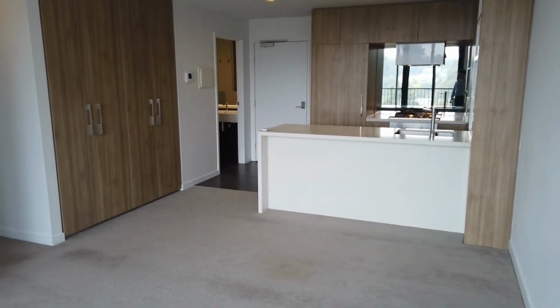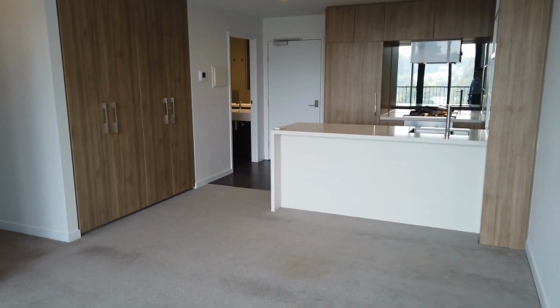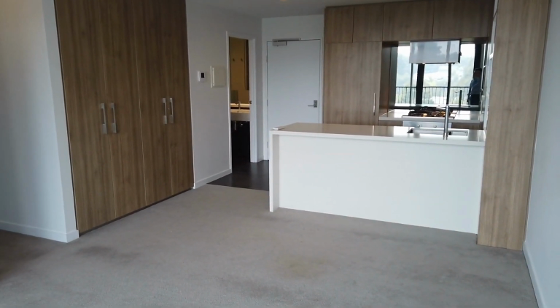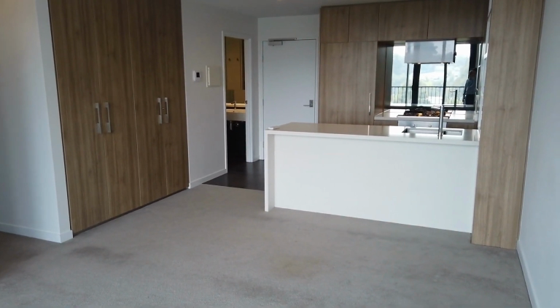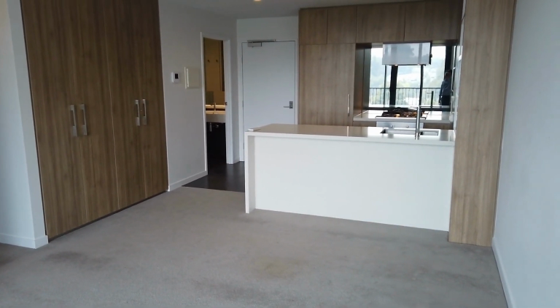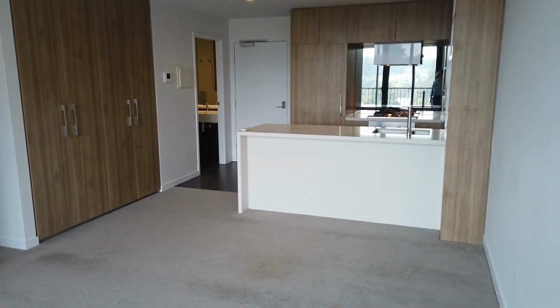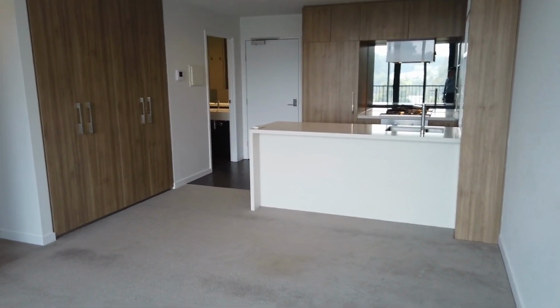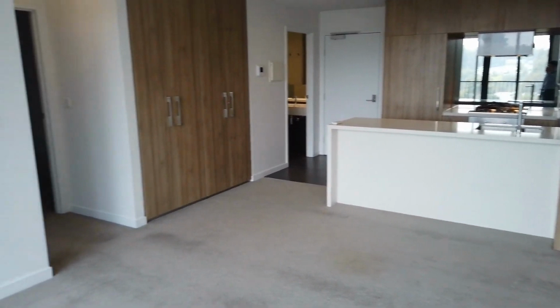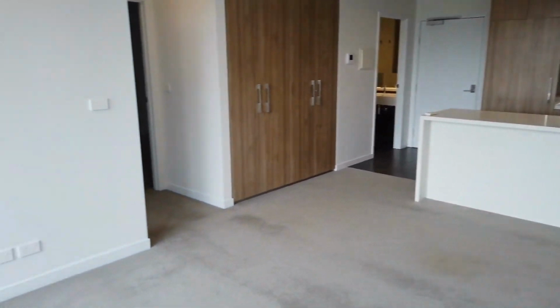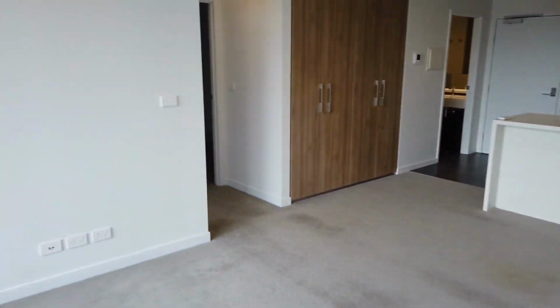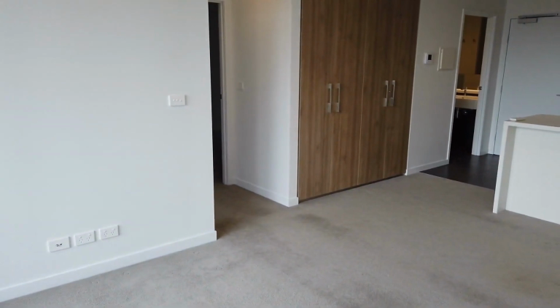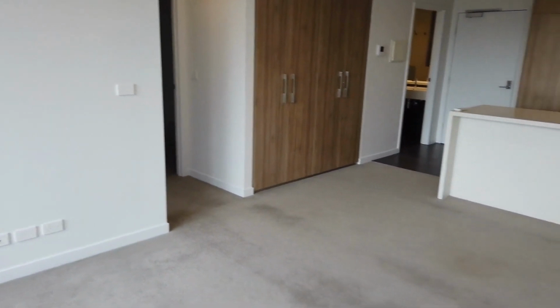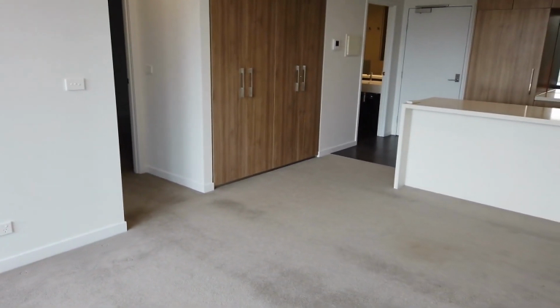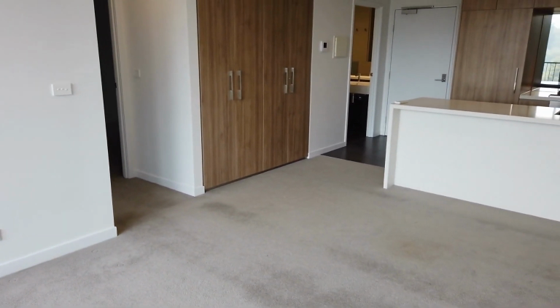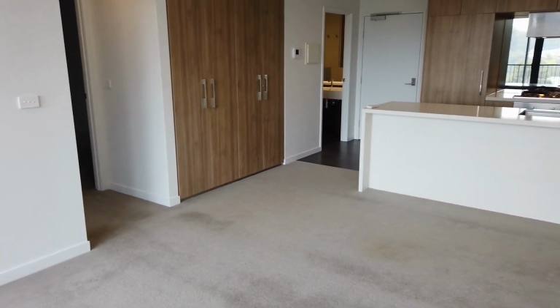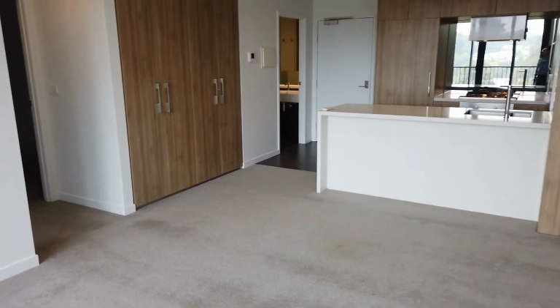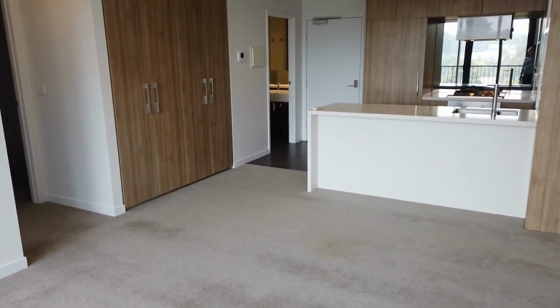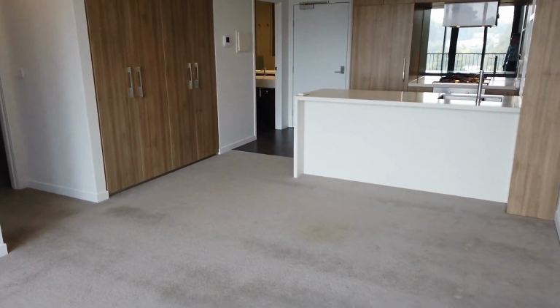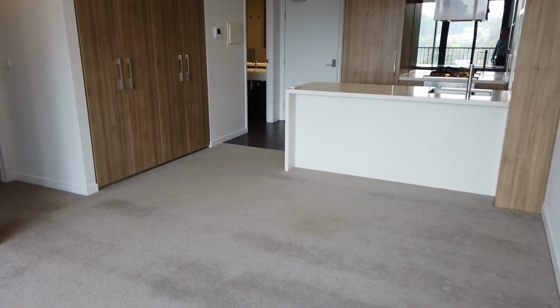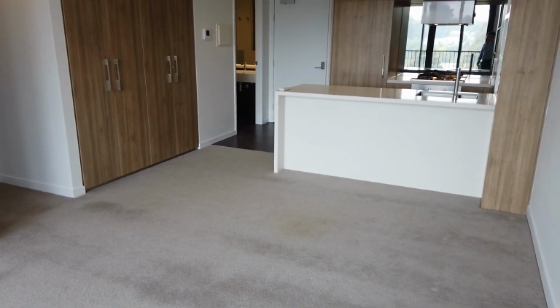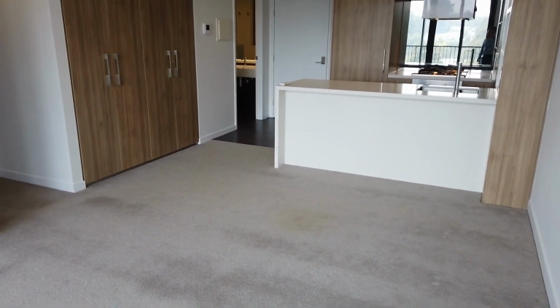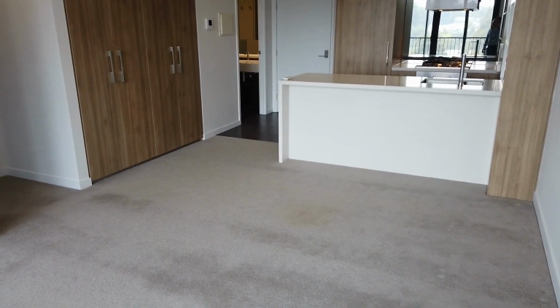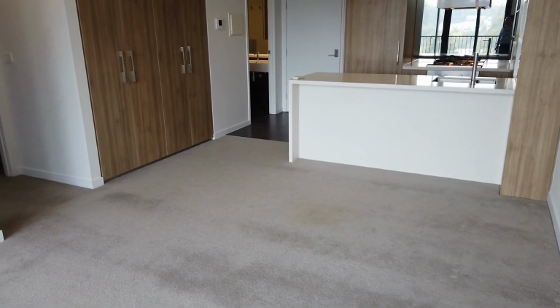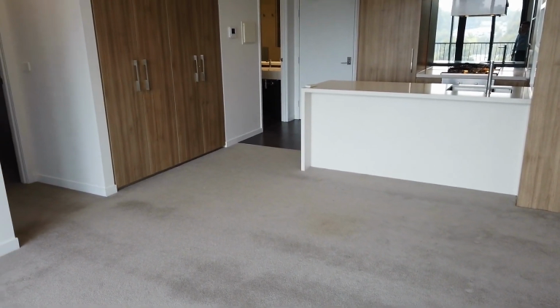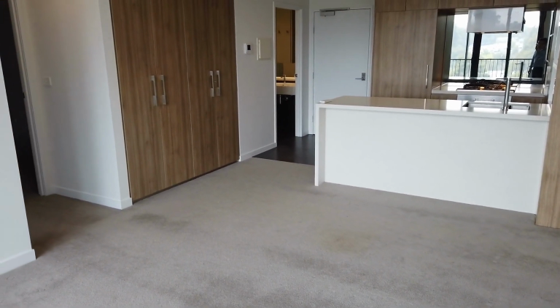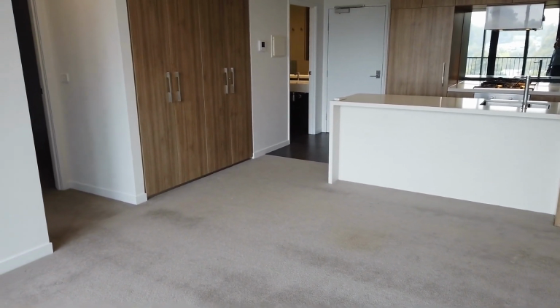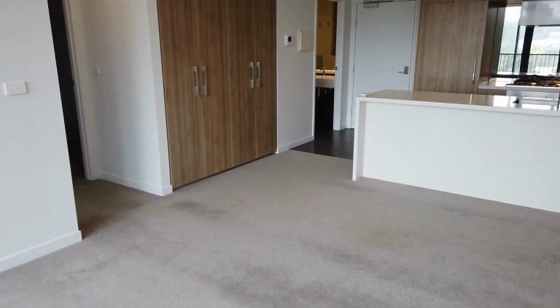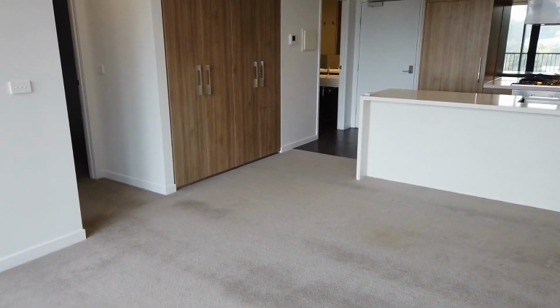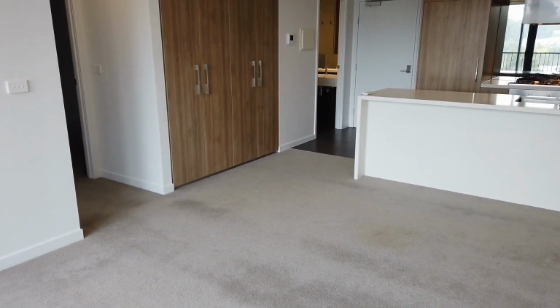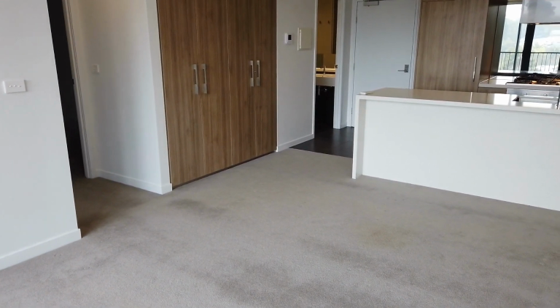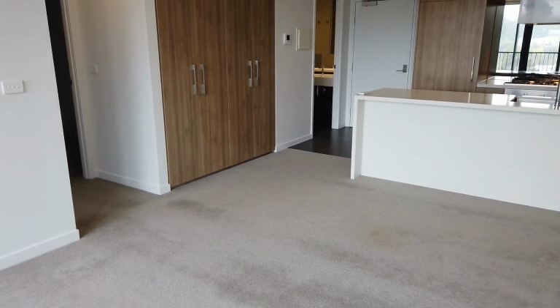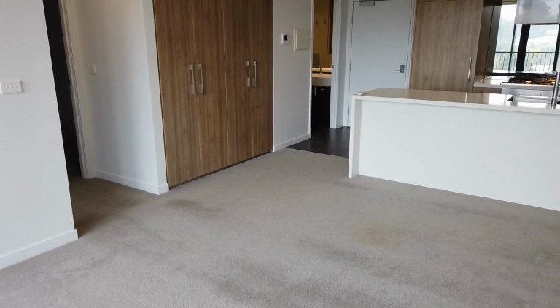Hello, good afternoon. This is Jake from Melbourne Real Estate. Welcome to the marketing video of apartment 602 at One Grosvenor Street in Doncaster. This is a two-bedroom, two-bathroom, one car park property for rent.